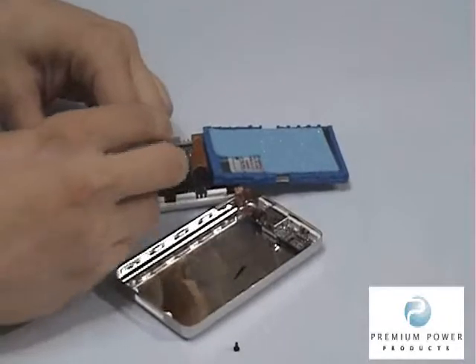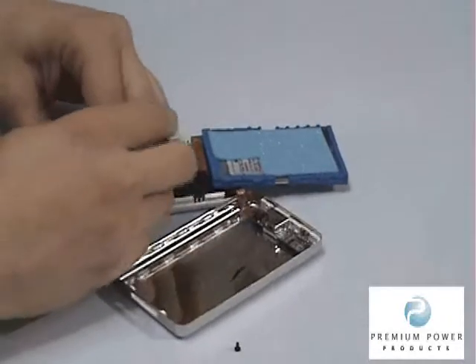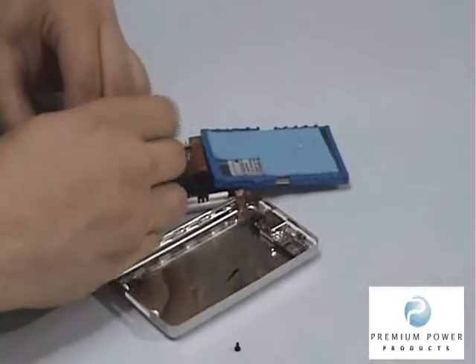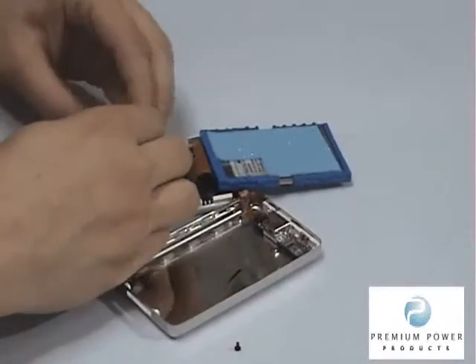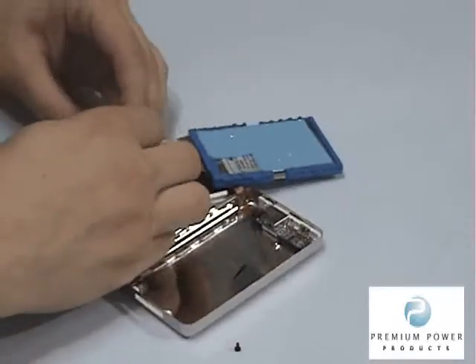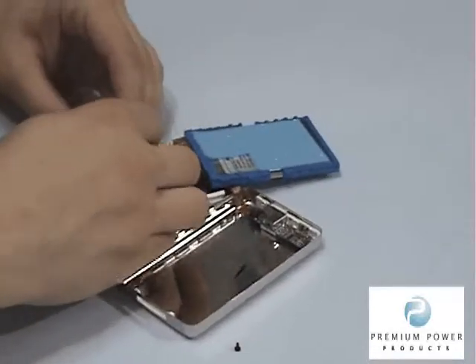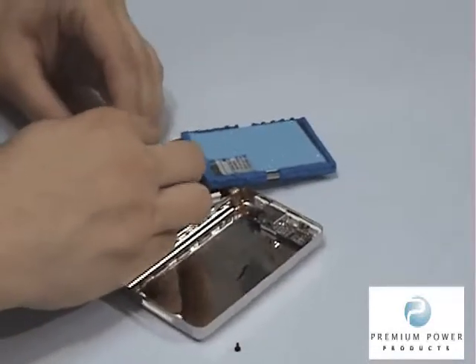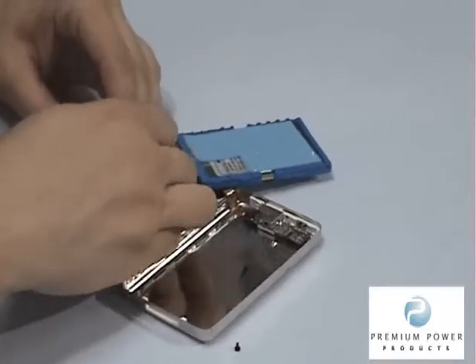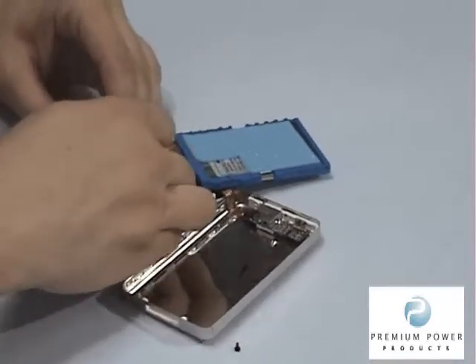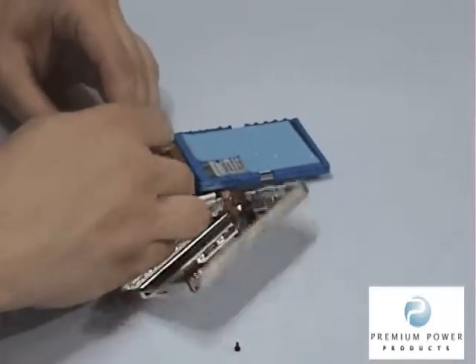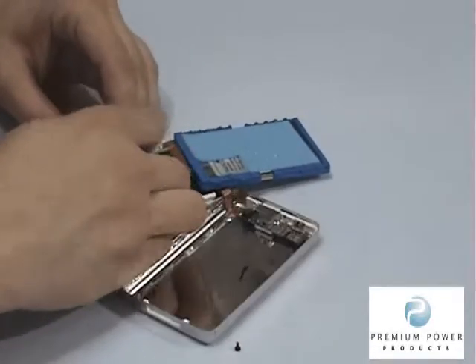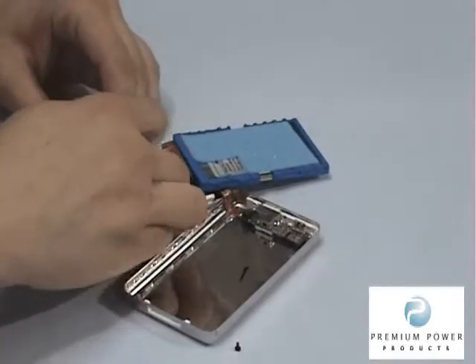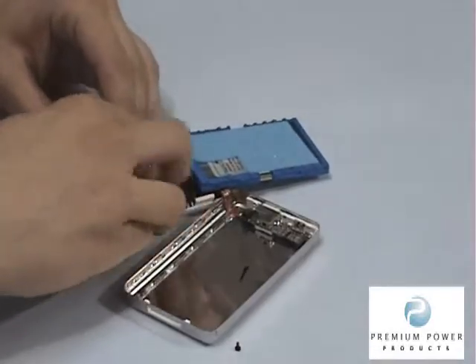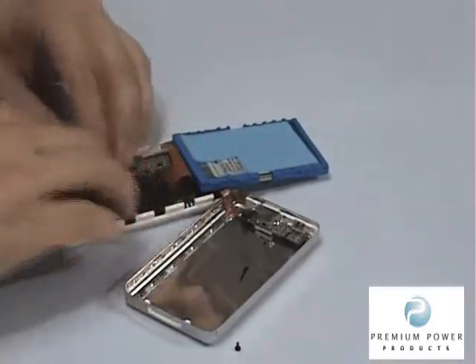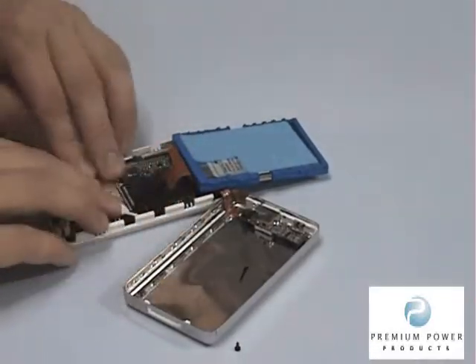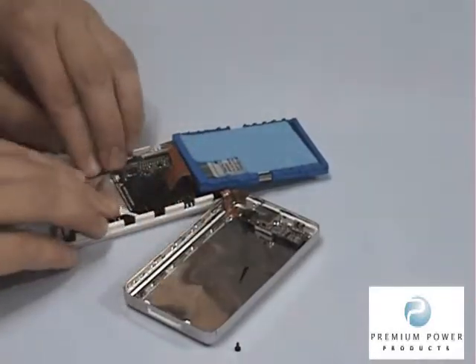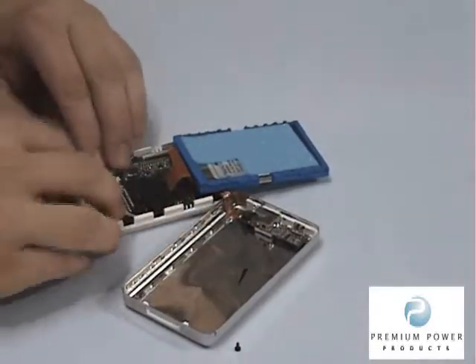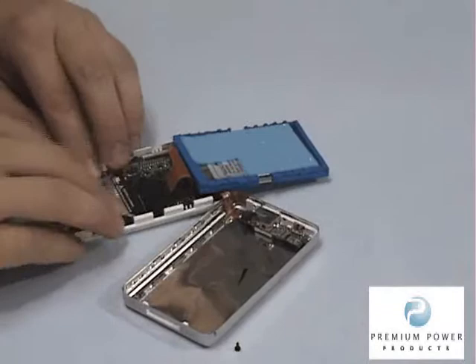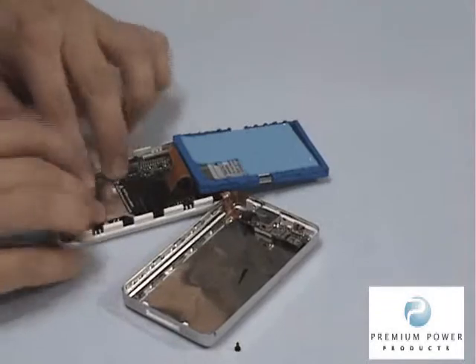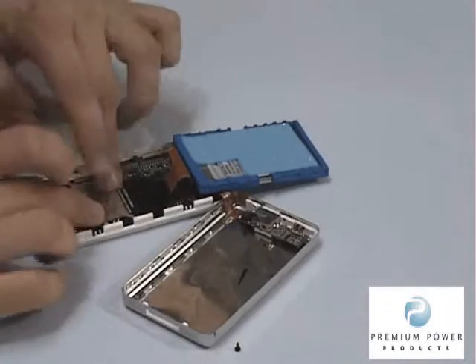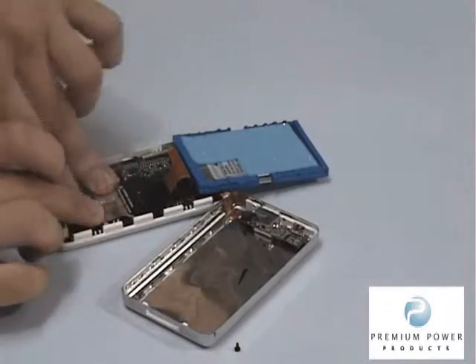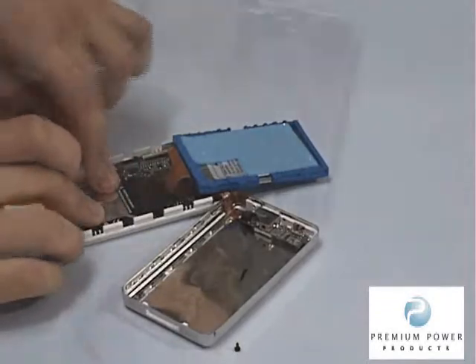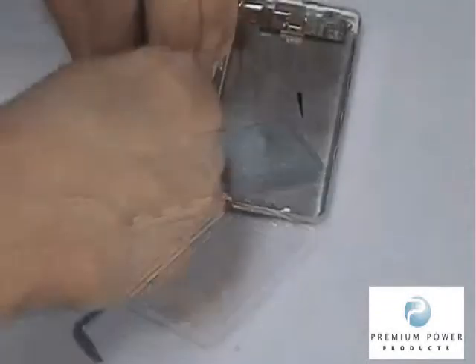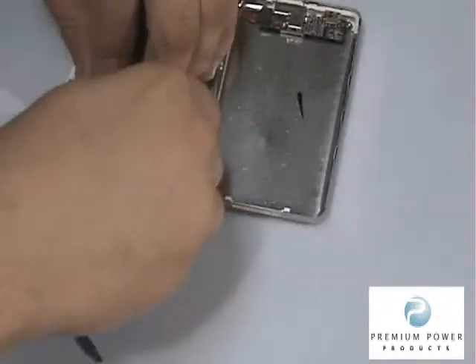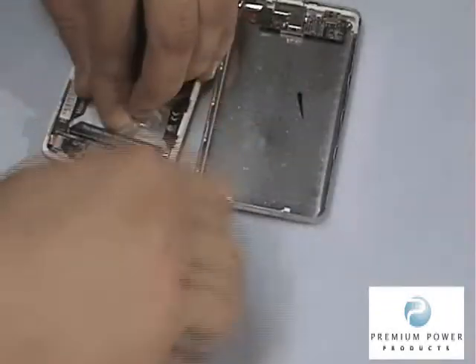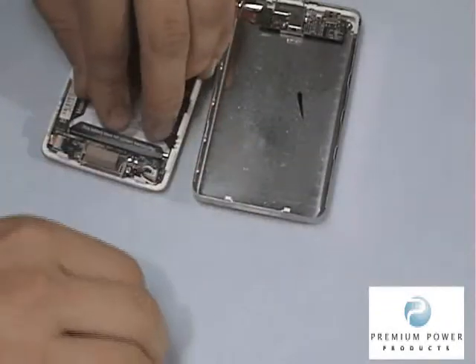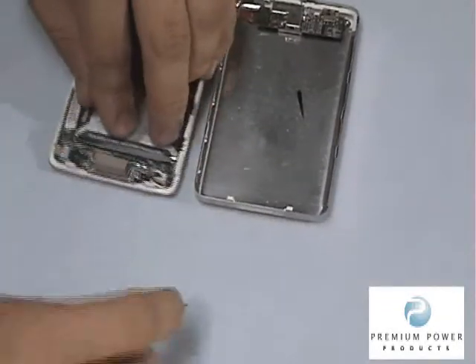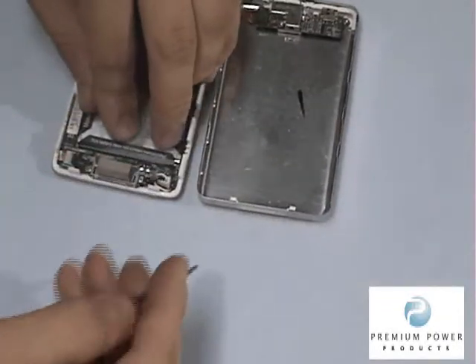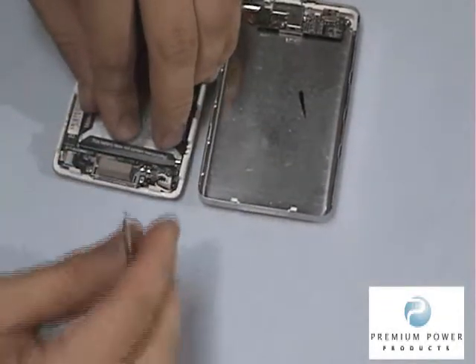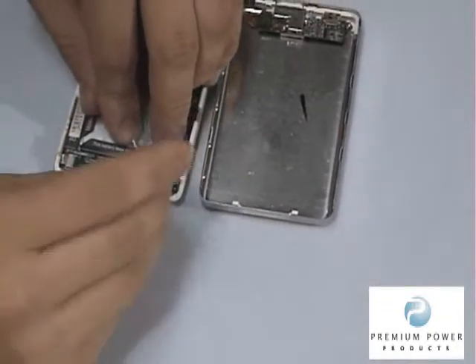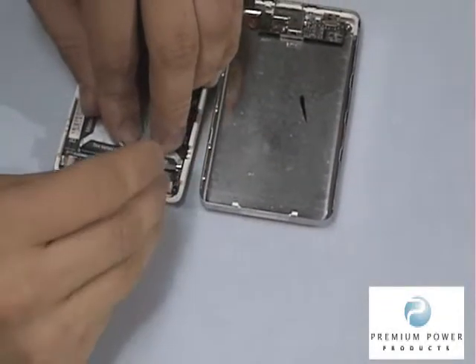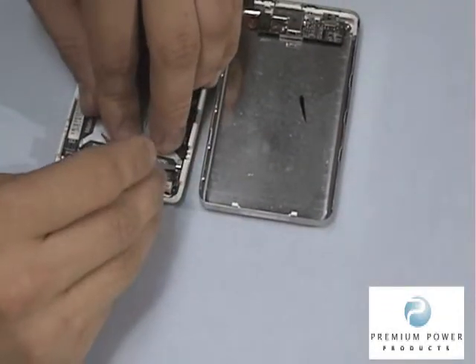Secure the new battery to the glue spots in the original orientation. Then replace the two screws using the Torx wrench.